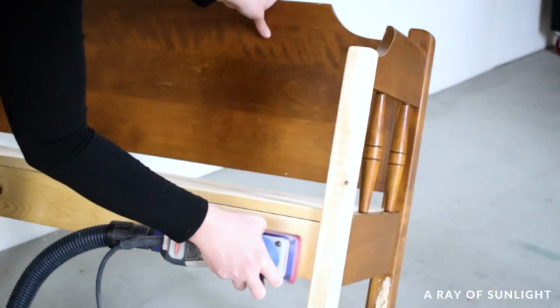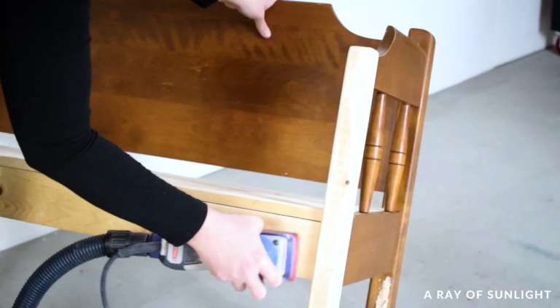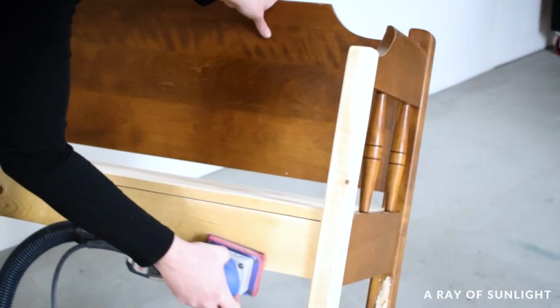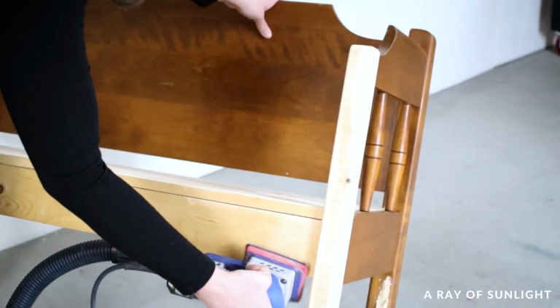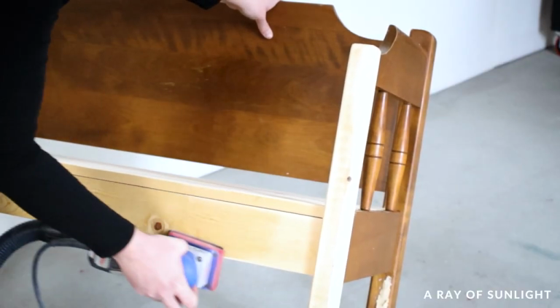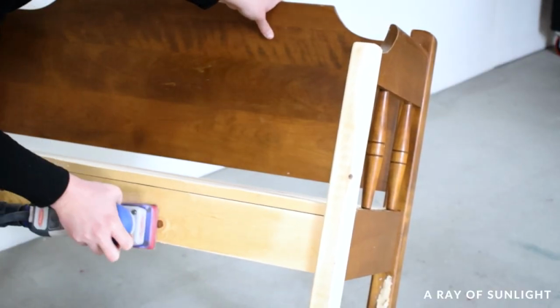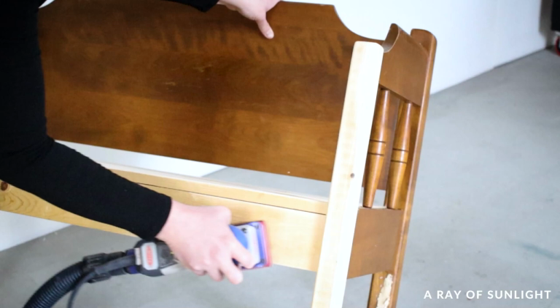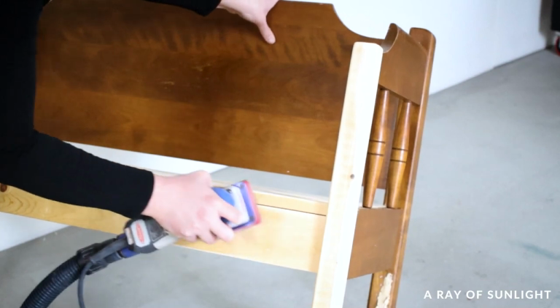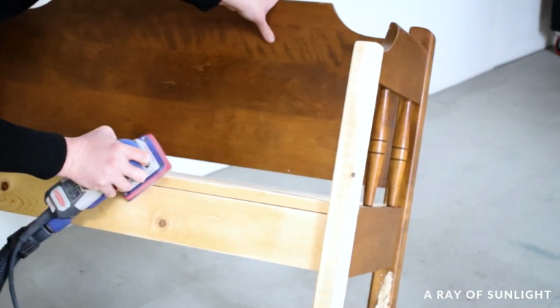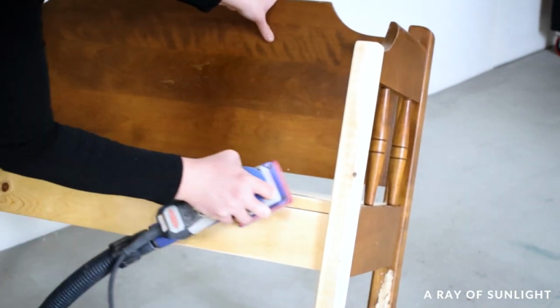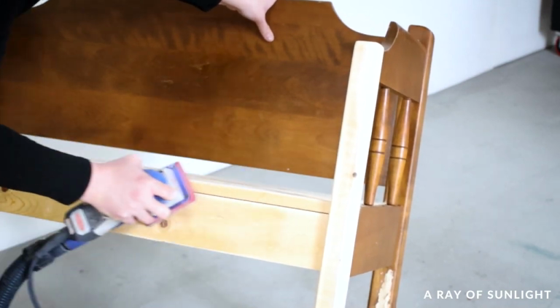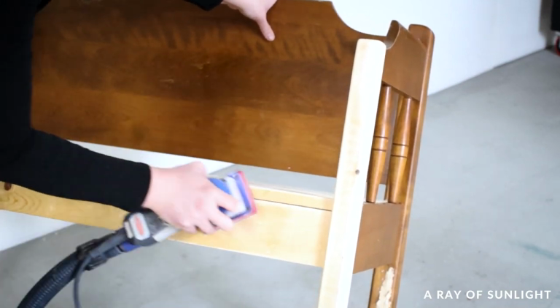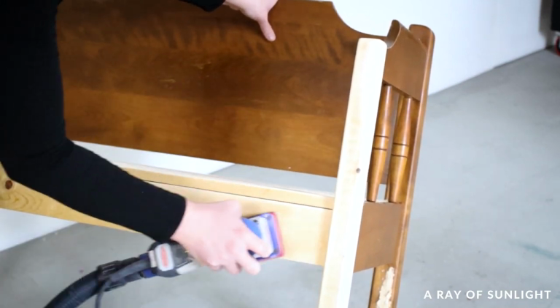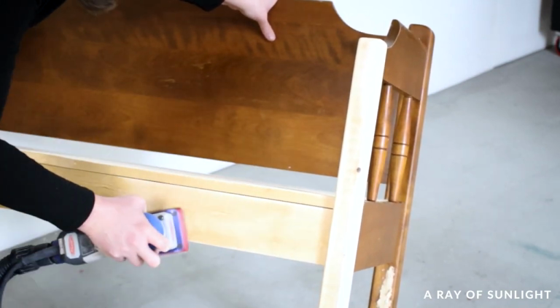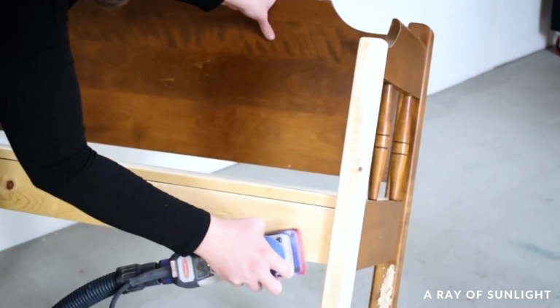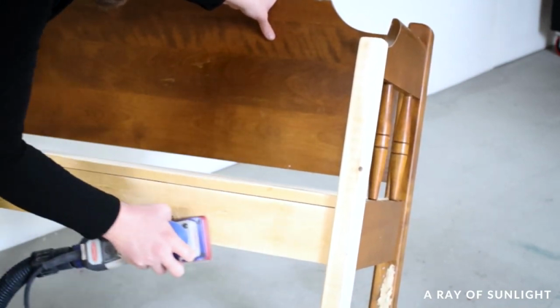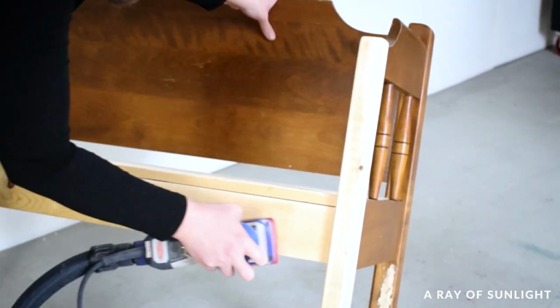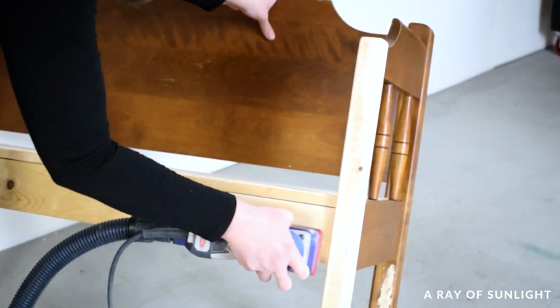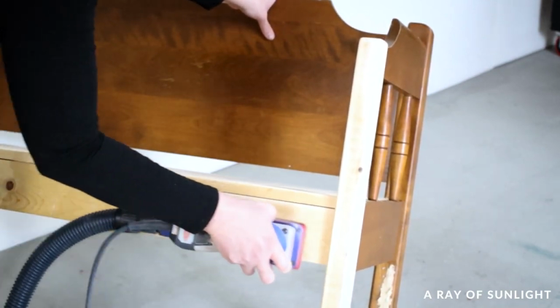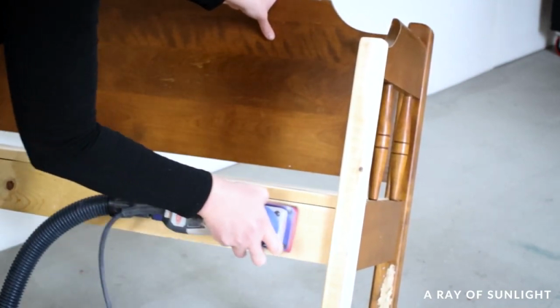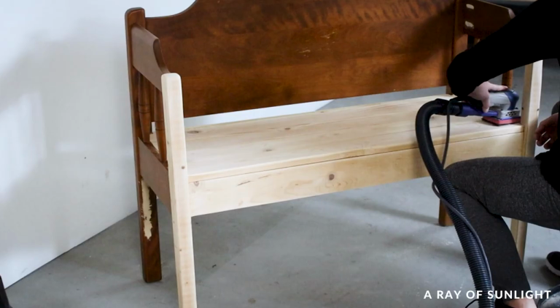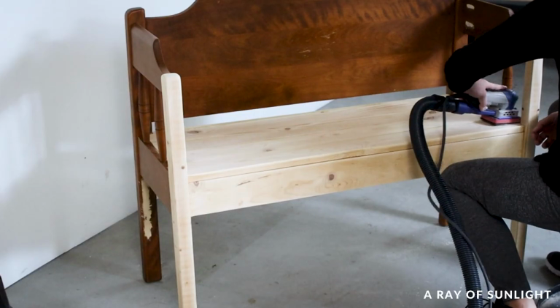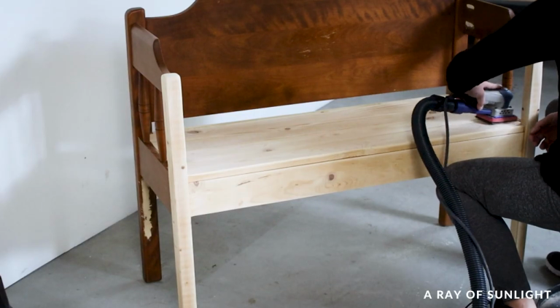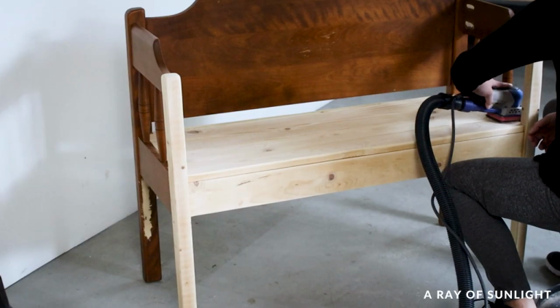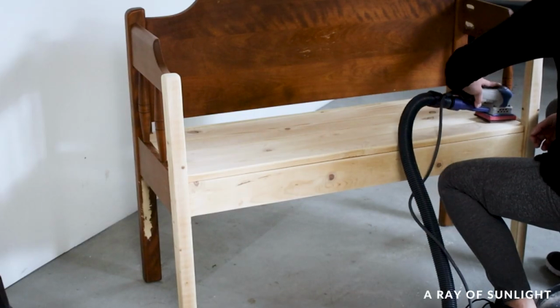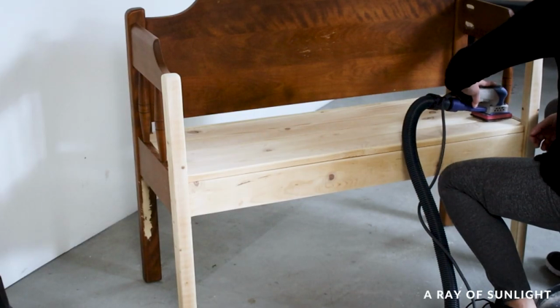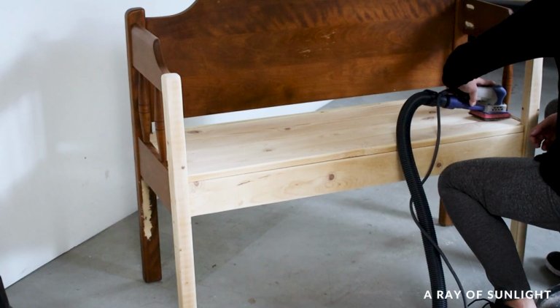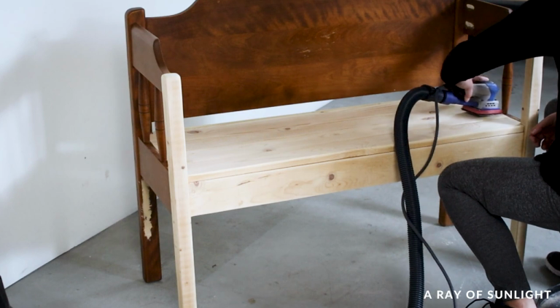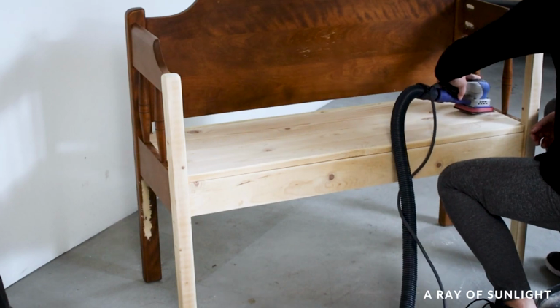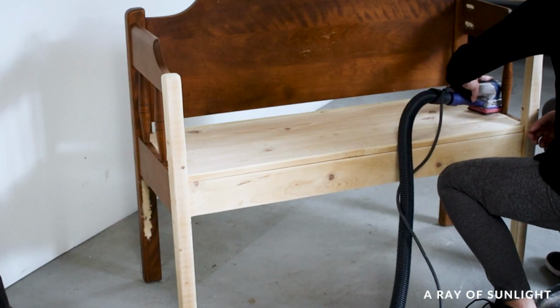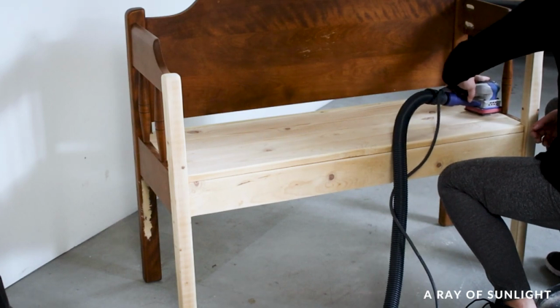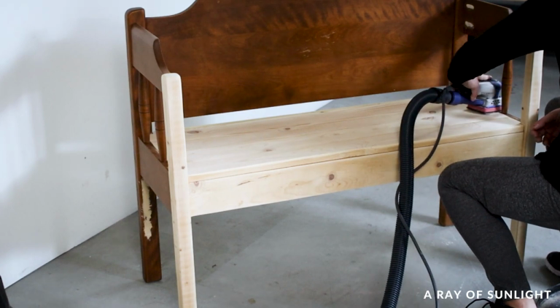And then I took a break for a couple of months. I was so overwhelmed by all the things I needed to do on this piece so I just took a break.